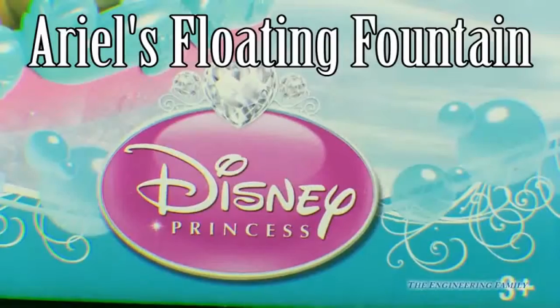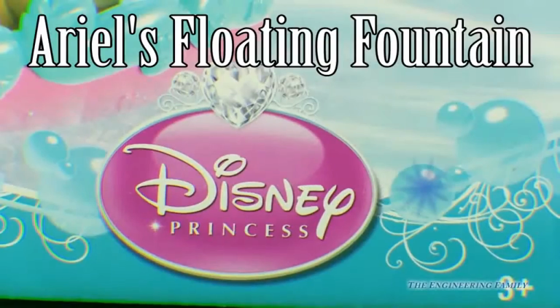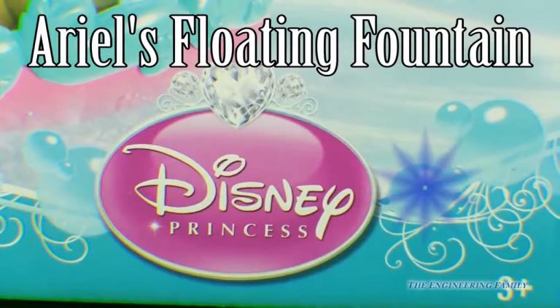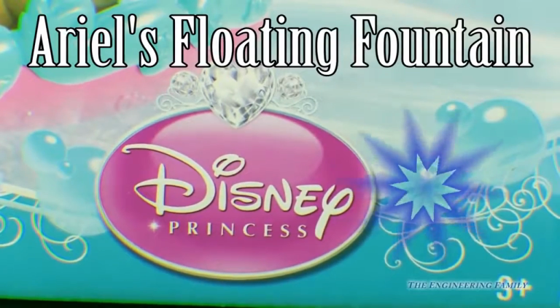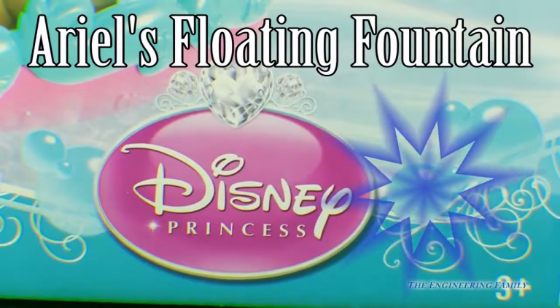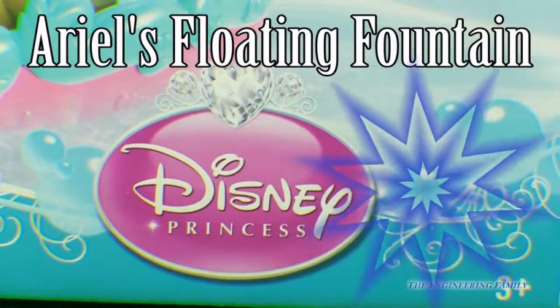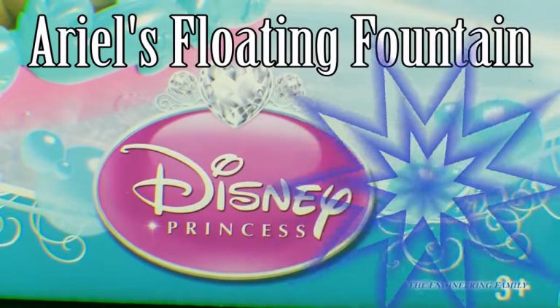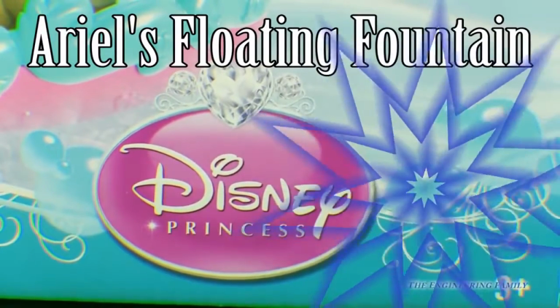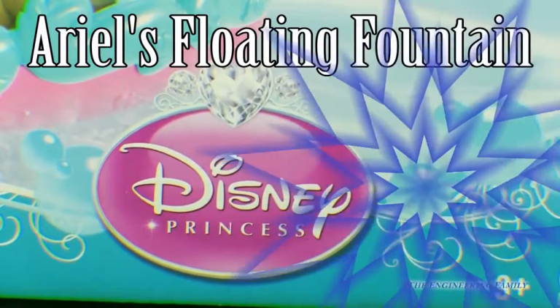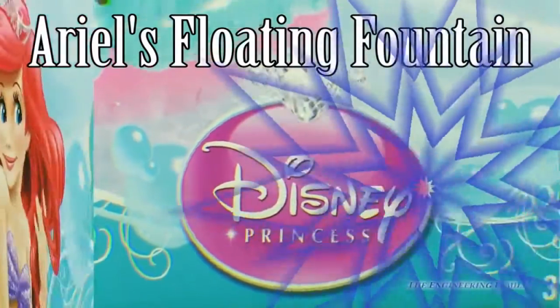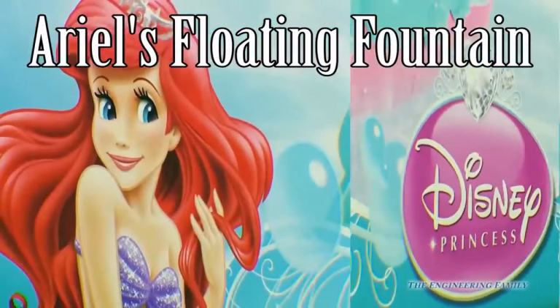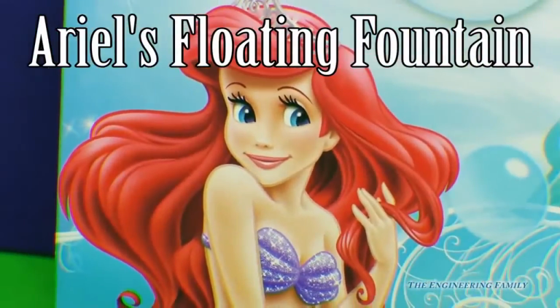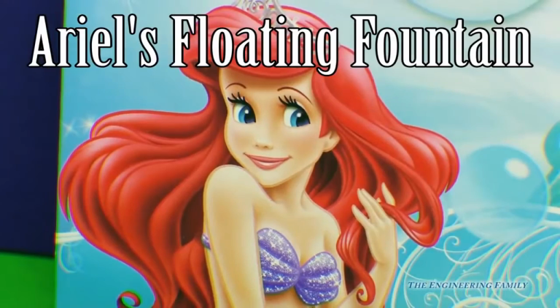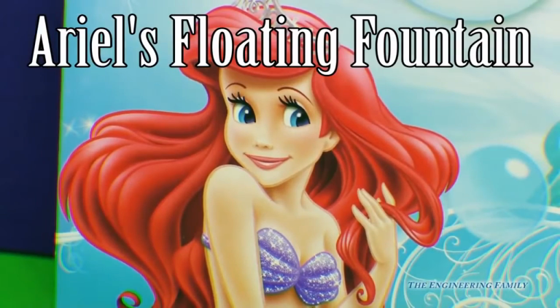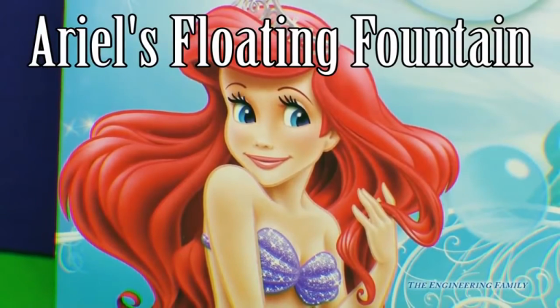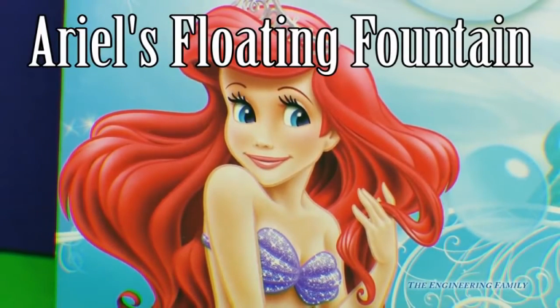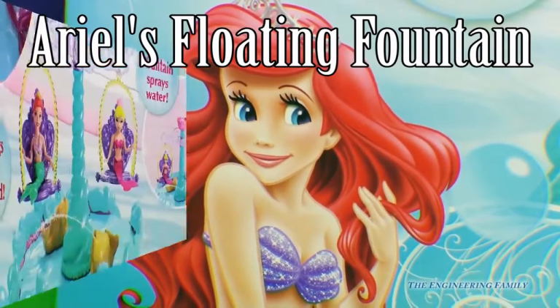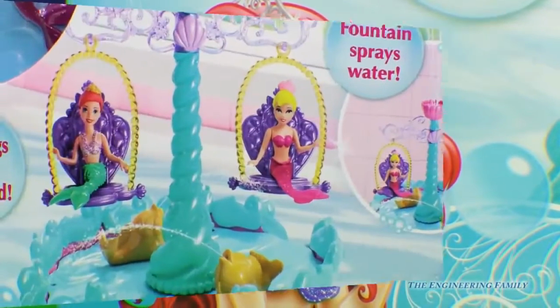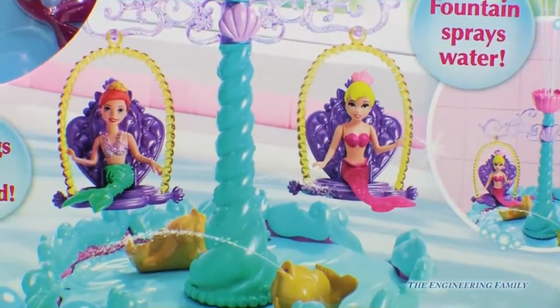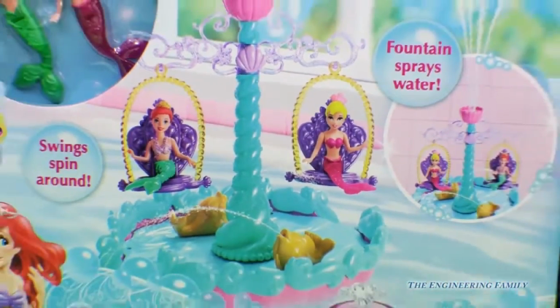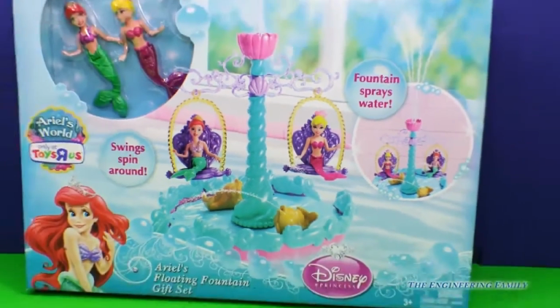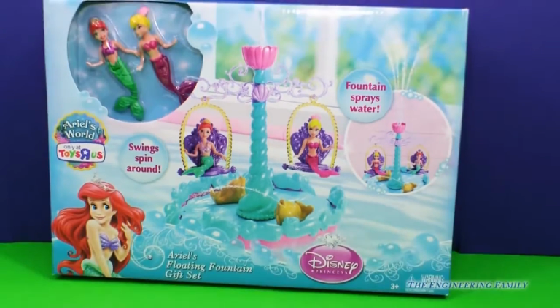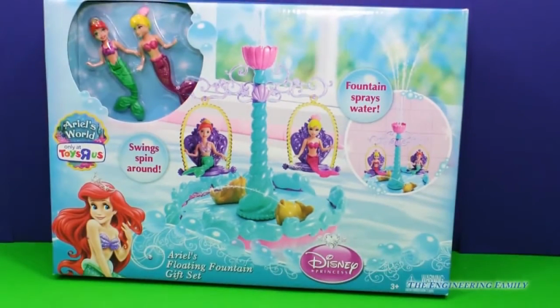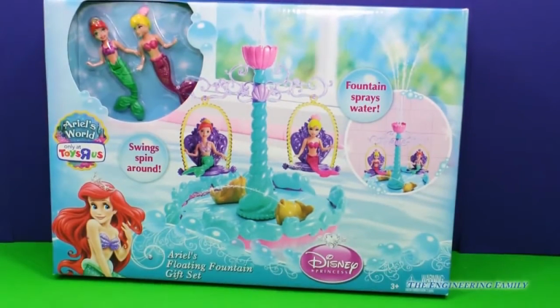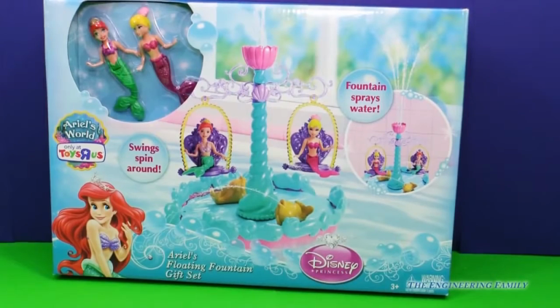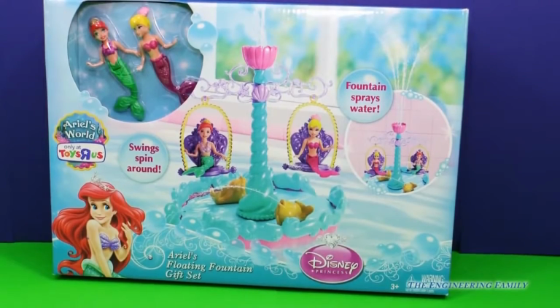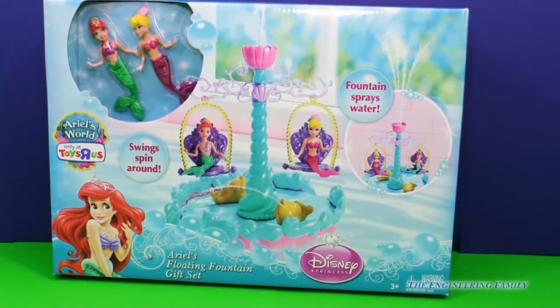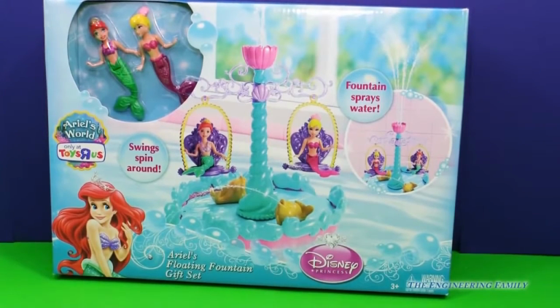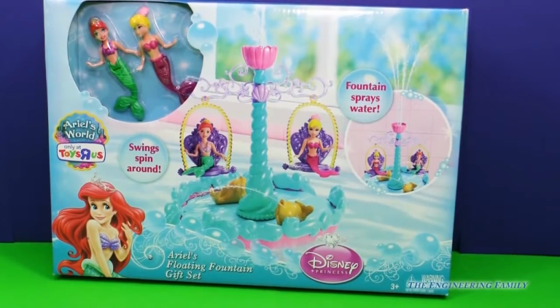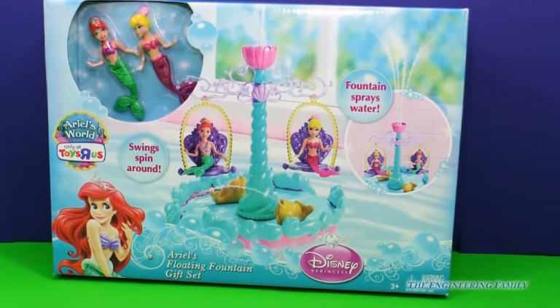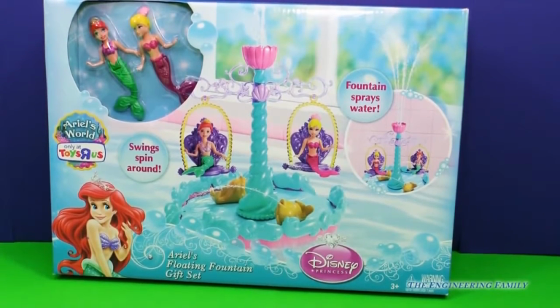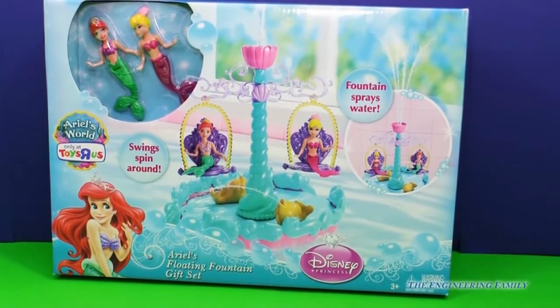It looks like we're going to have a lot of fun today with one of the Disney princesses. That's right, we're going to play with Ariel and her sister Andrina in this awesome Ariel's floating fountain gift set. Let's open it up and play together.